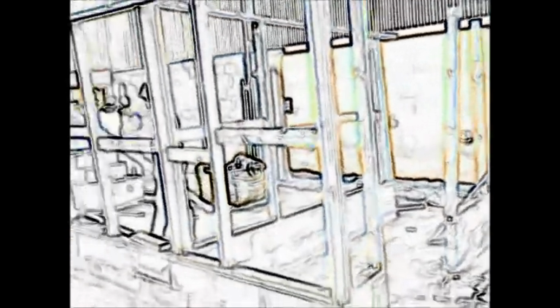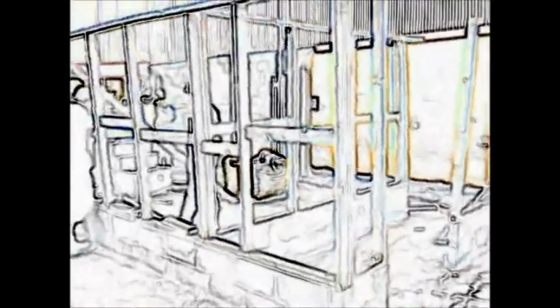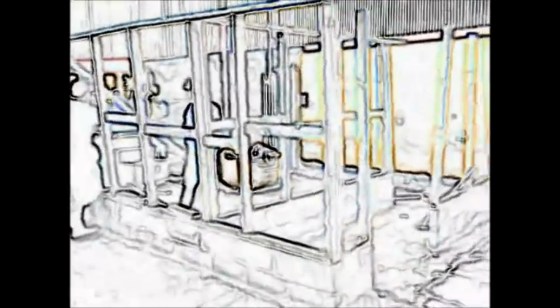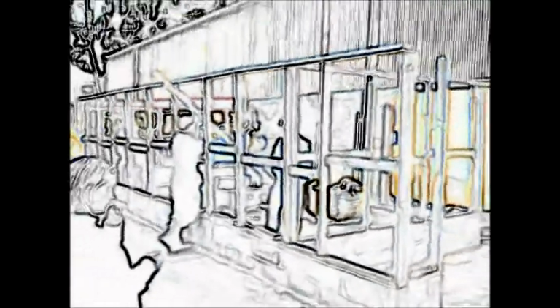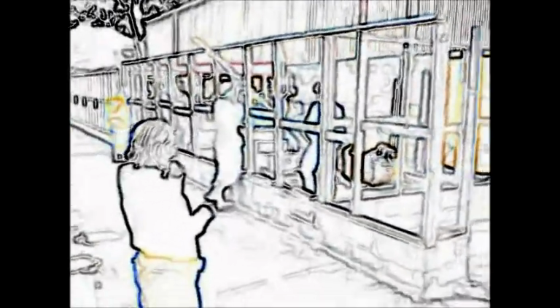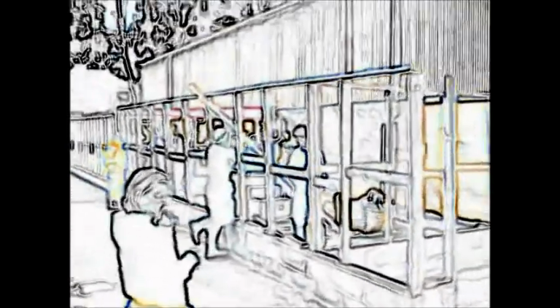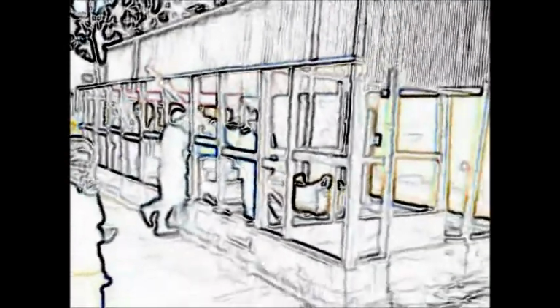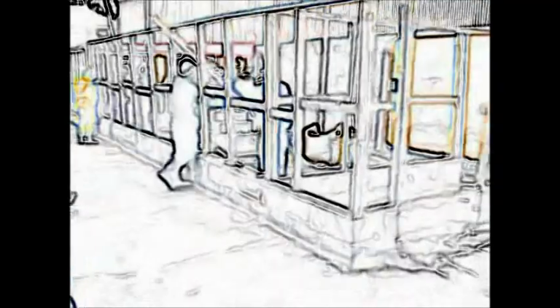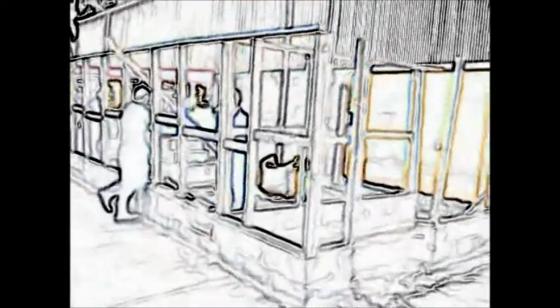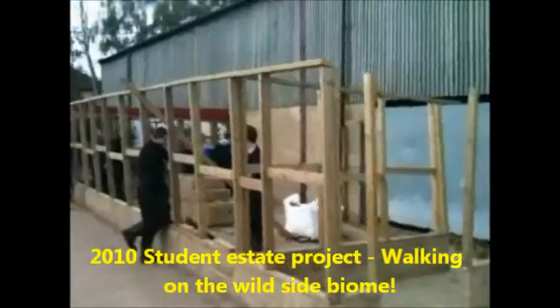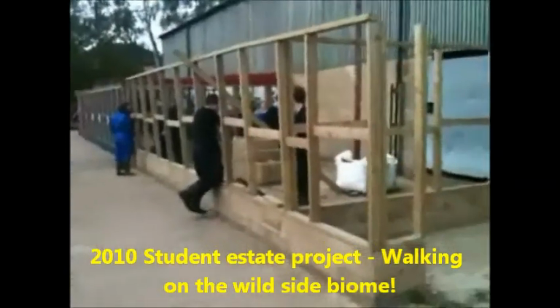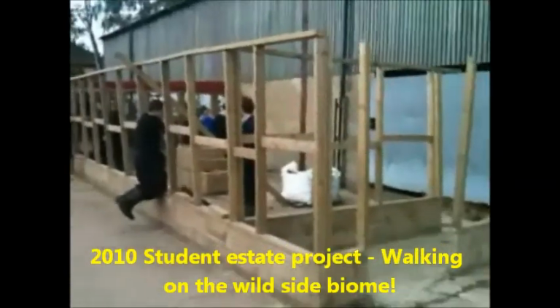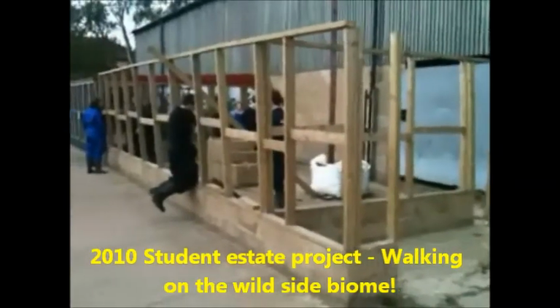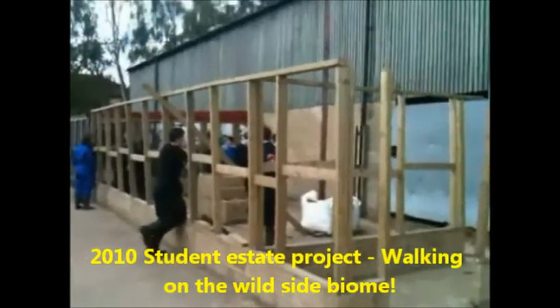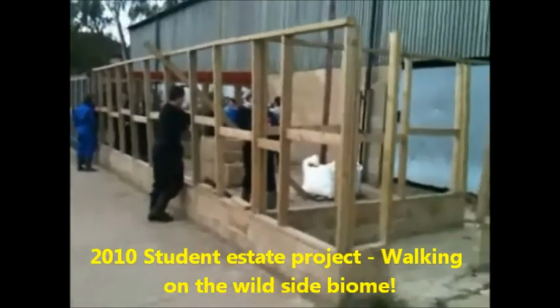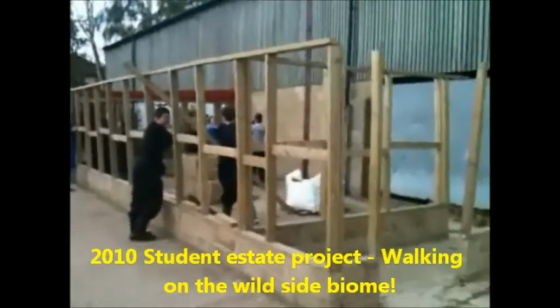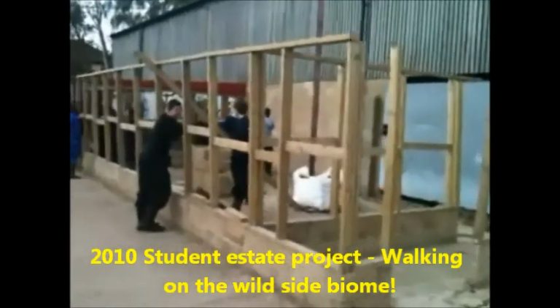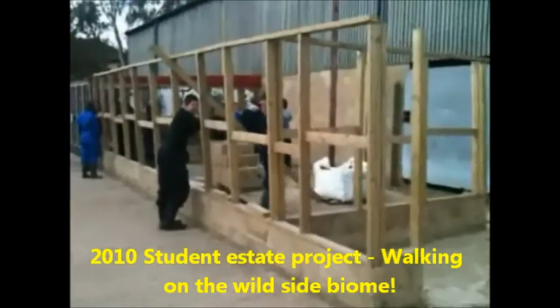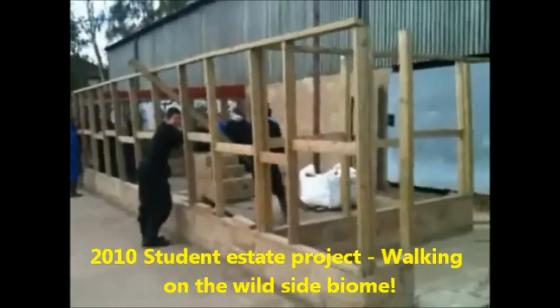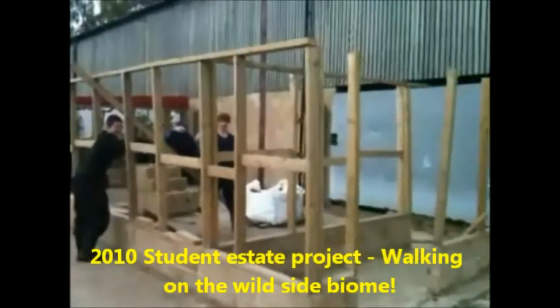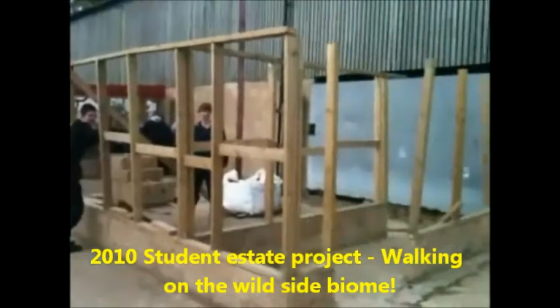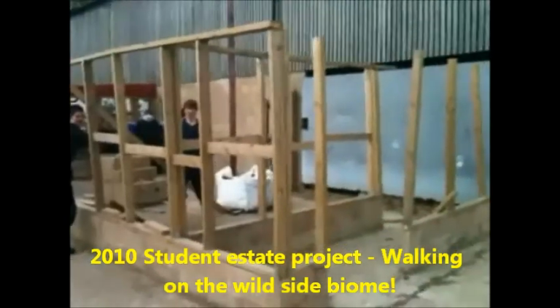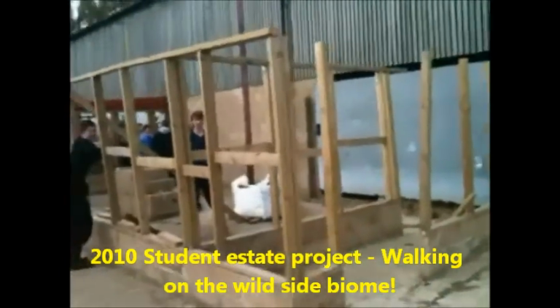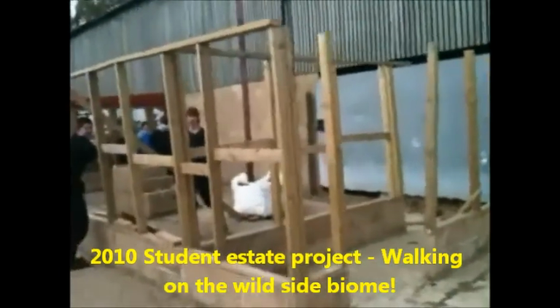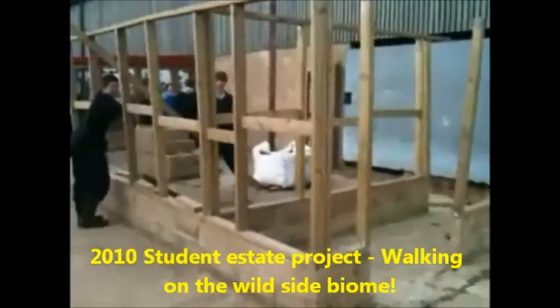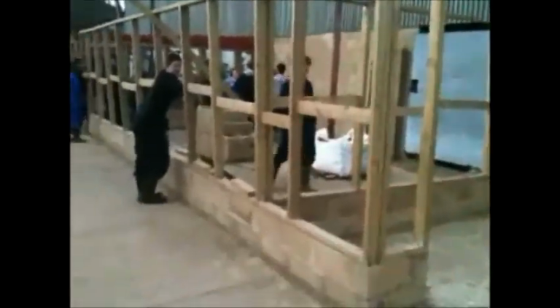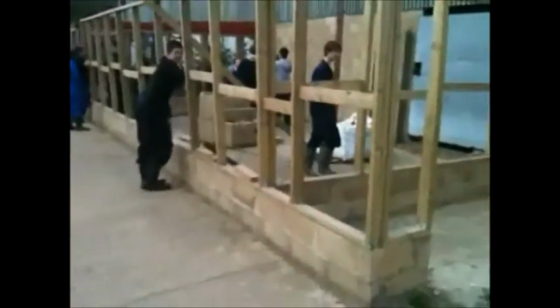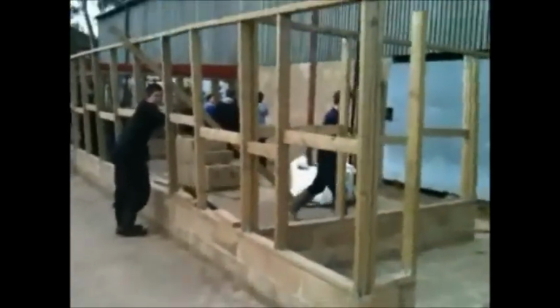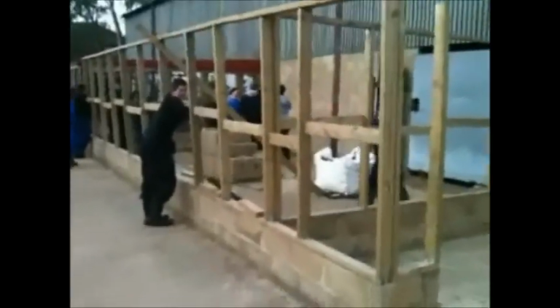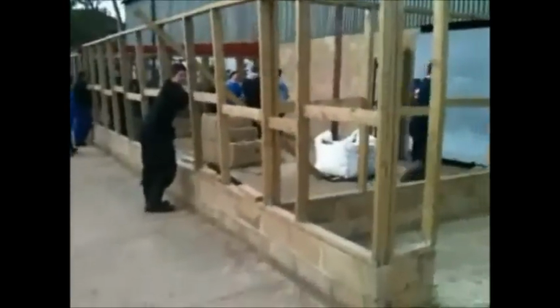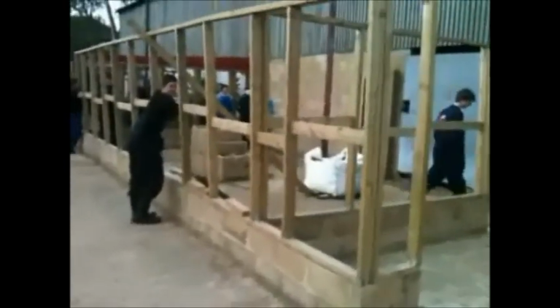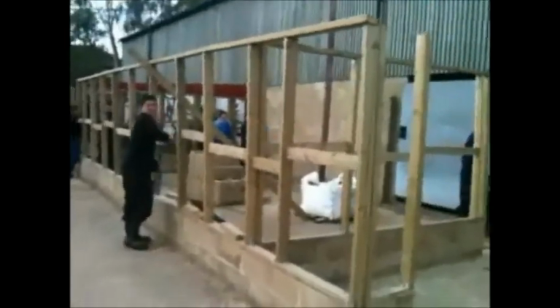This is our biome, a college project between several classes. A biome is something which creates an environment for exotic species such as plants and wildlife.